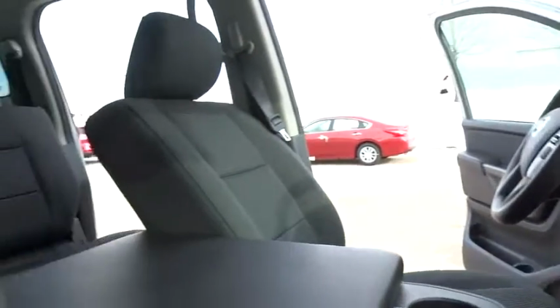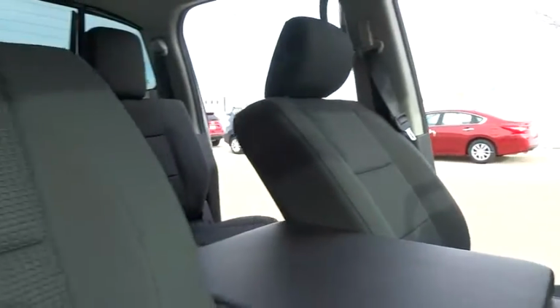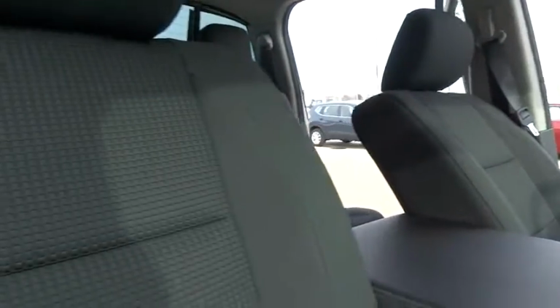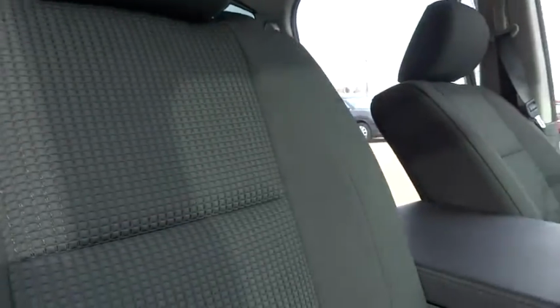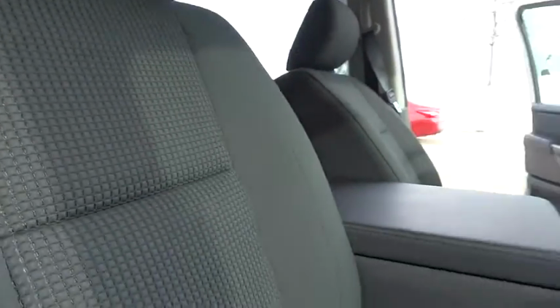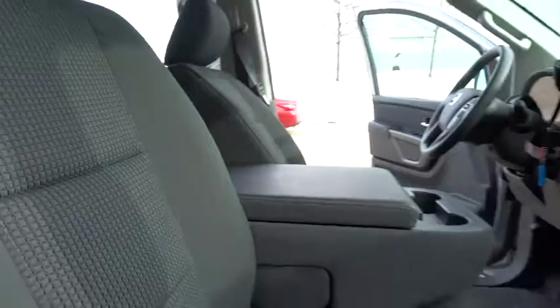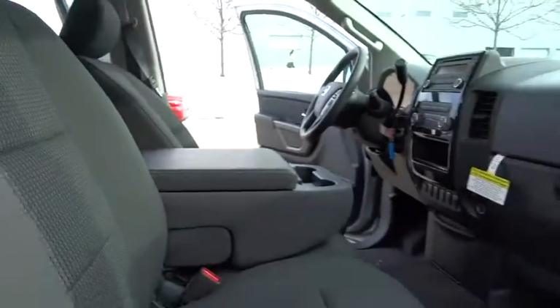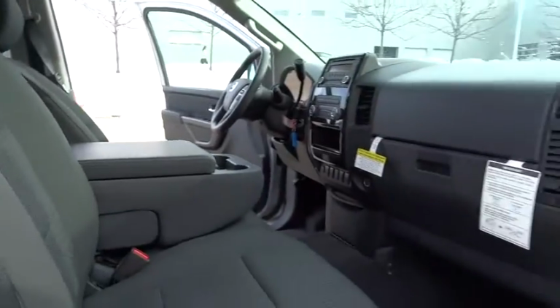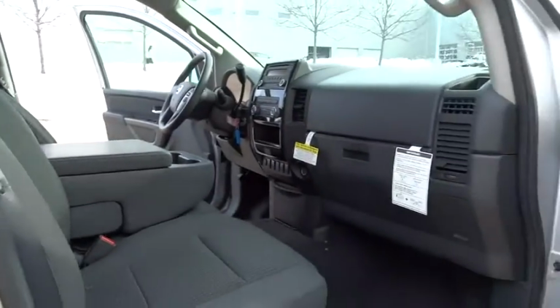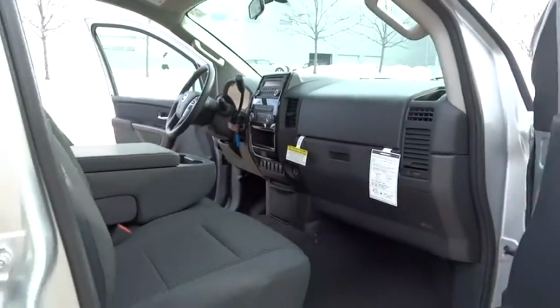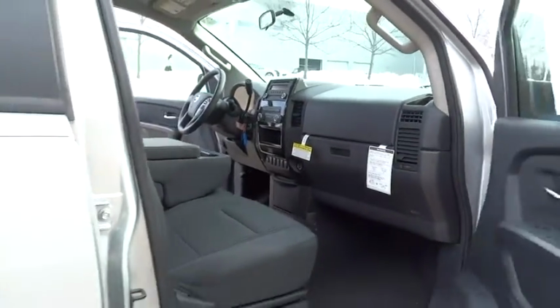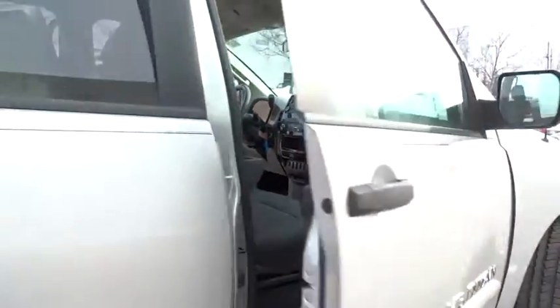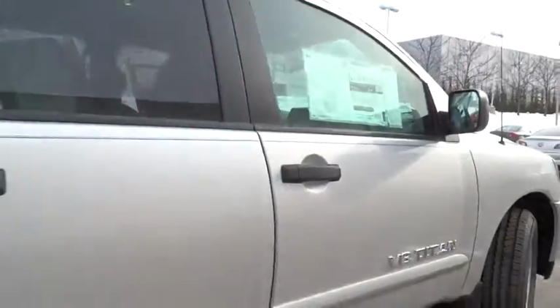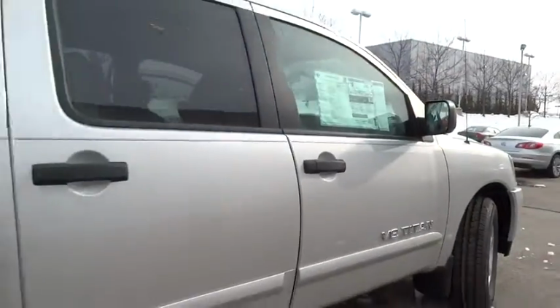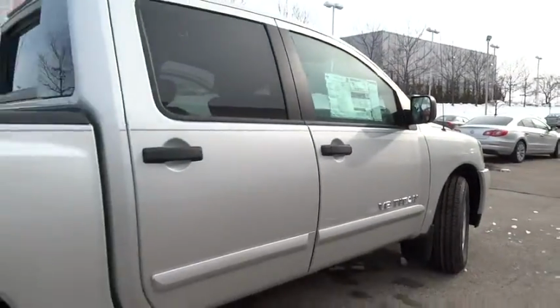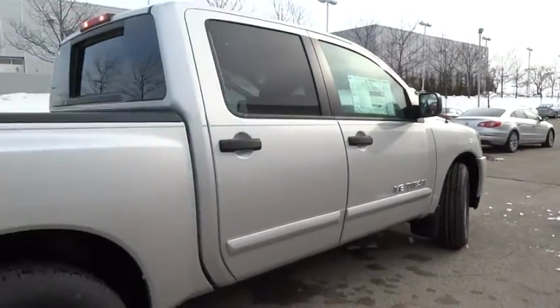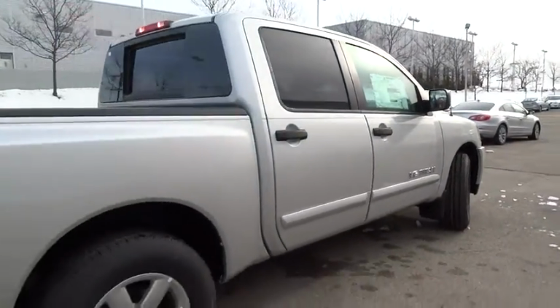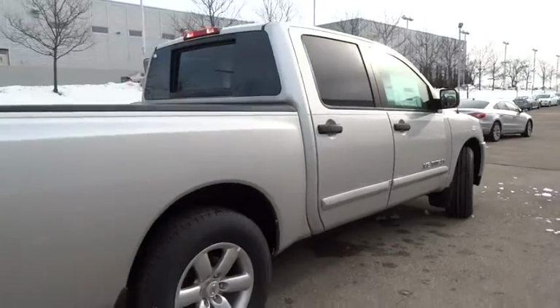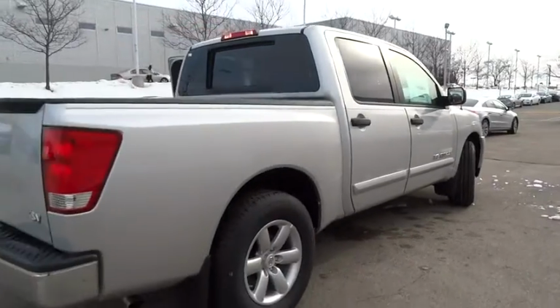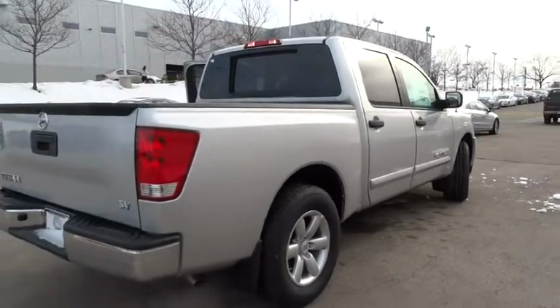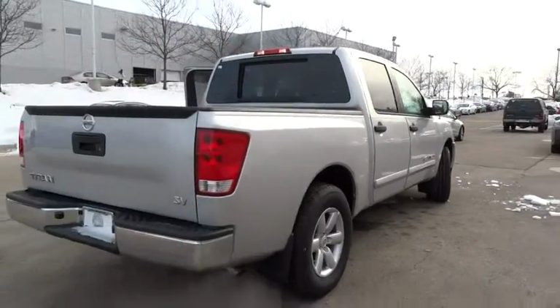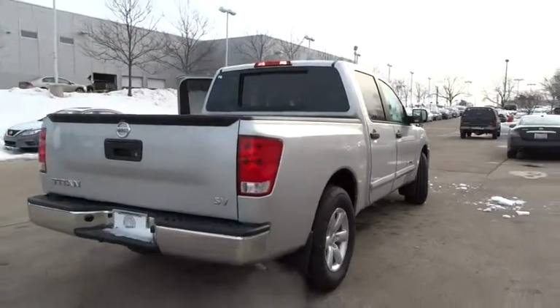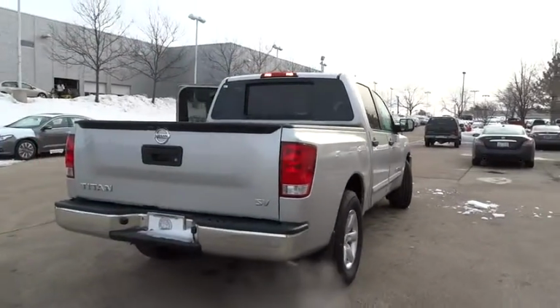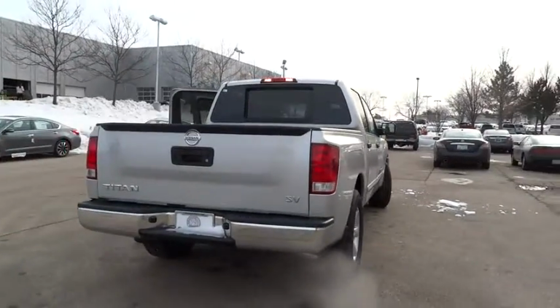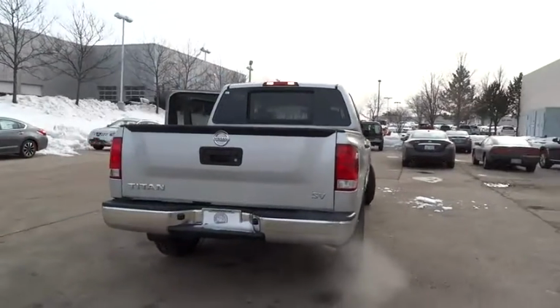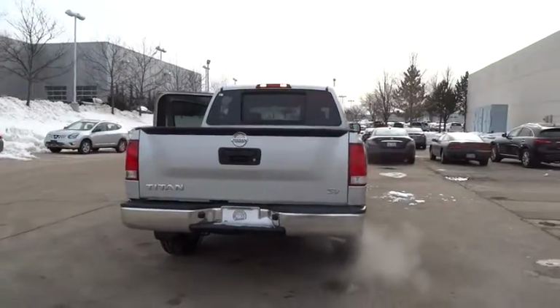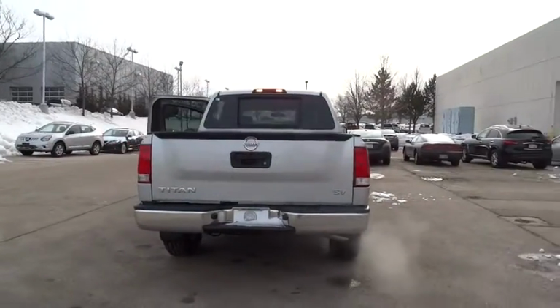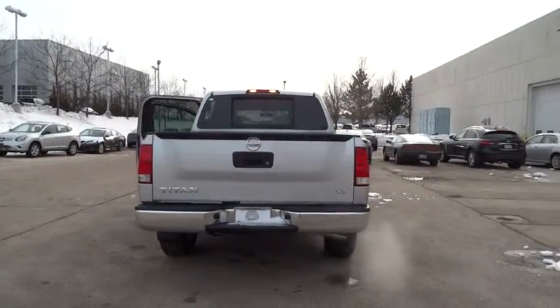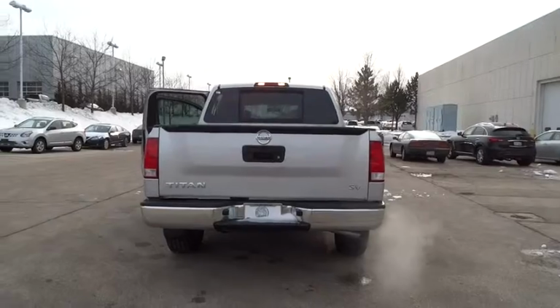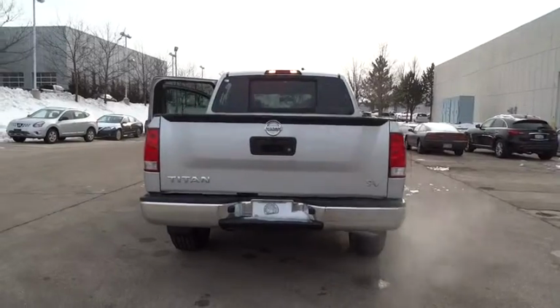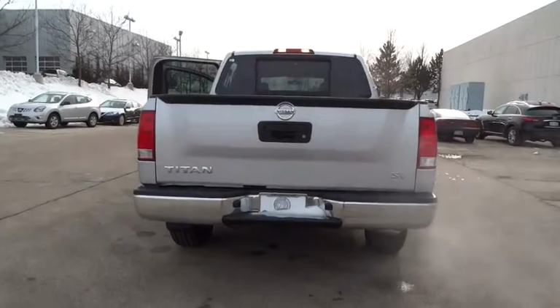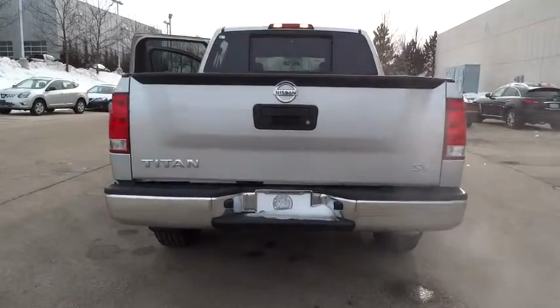Here are some of this vehicle's great options: anti-lock braking system, stability control, traction control, keyless entry, power steering, driver airbag, adjustable steering wheel, aluminum wheels, four-wheel disc brakes, and cruise control.